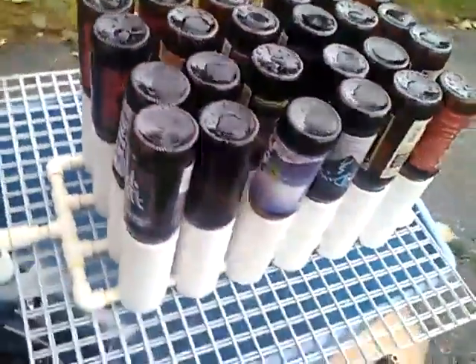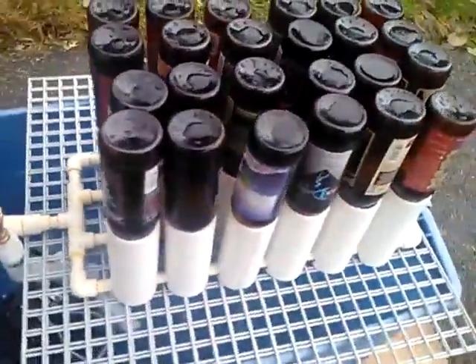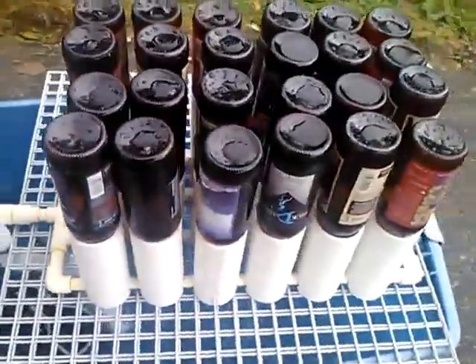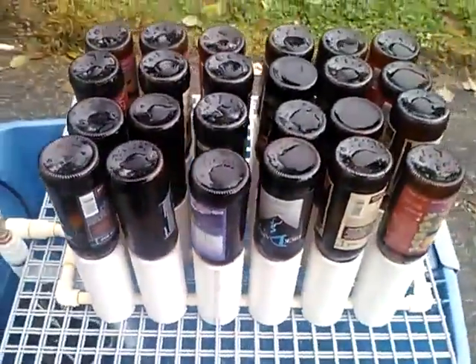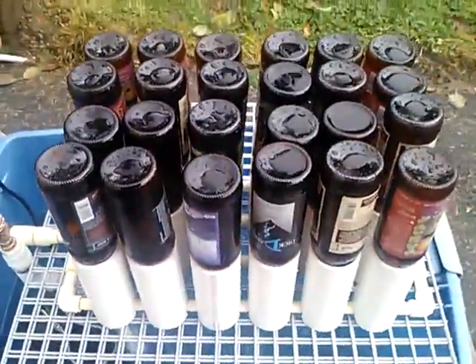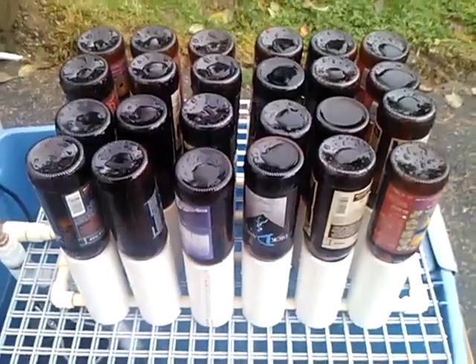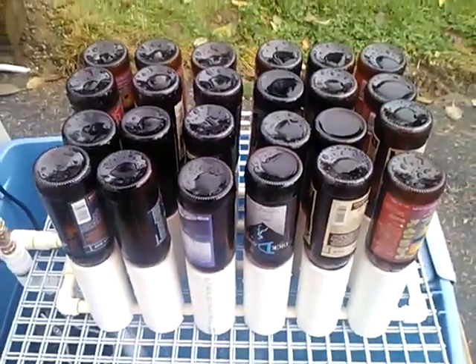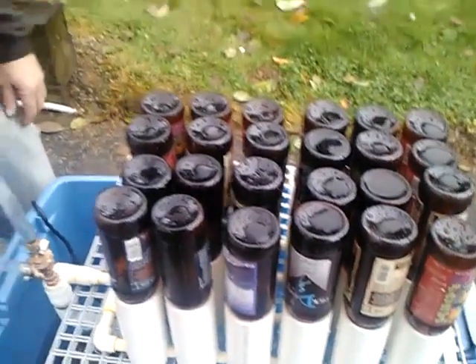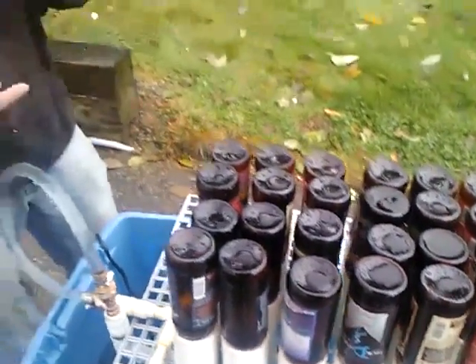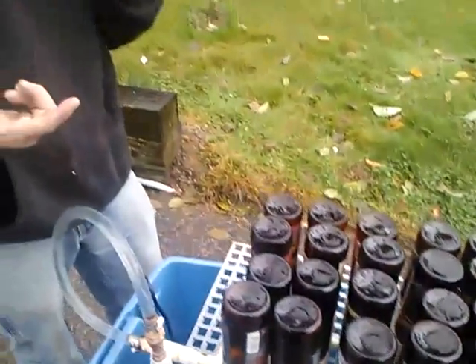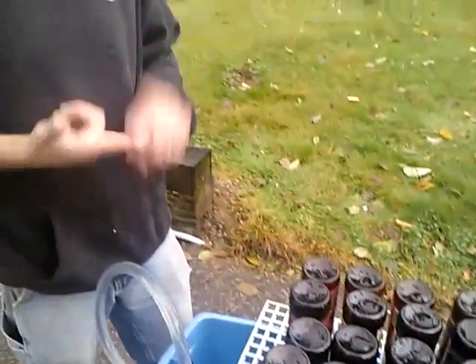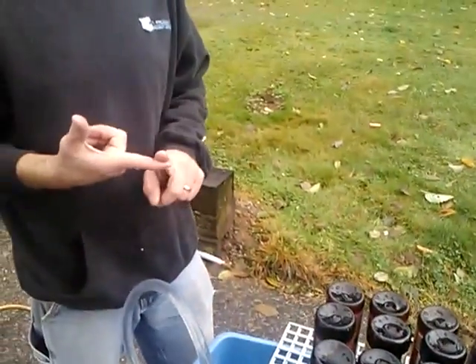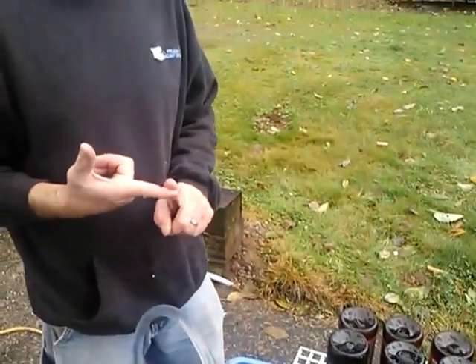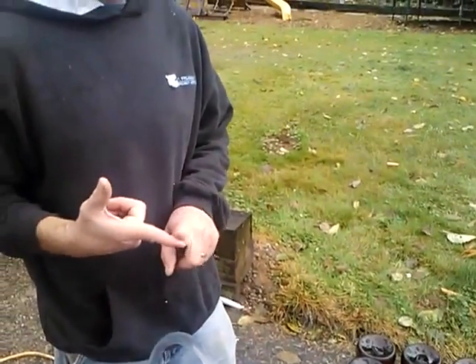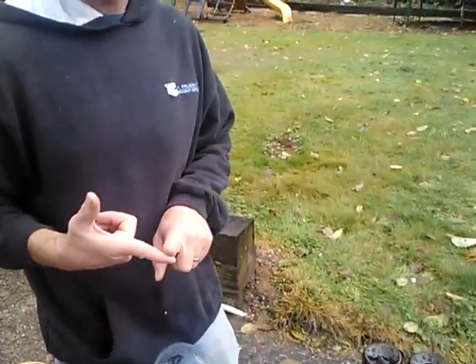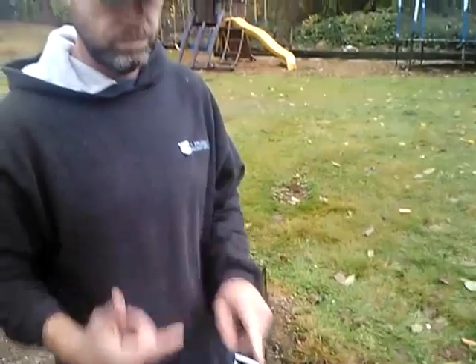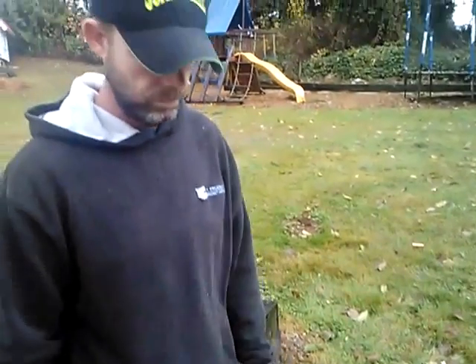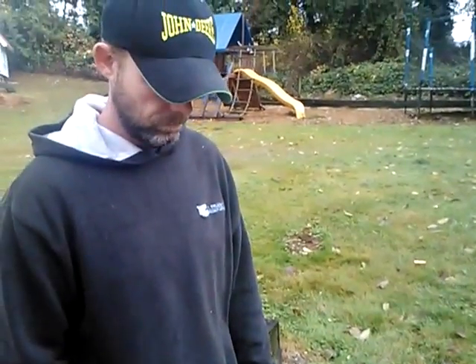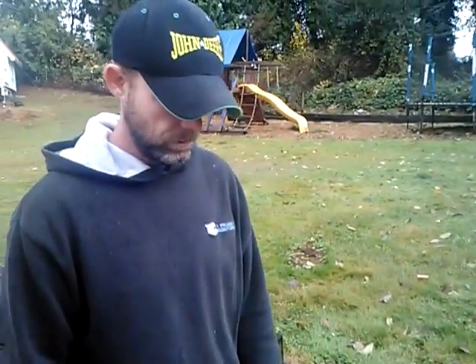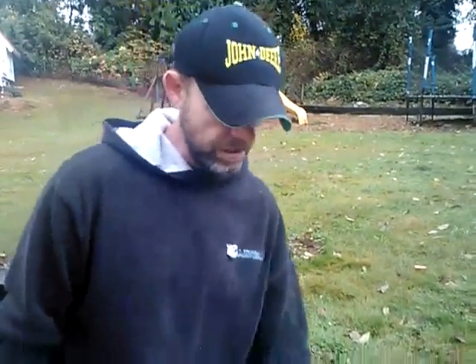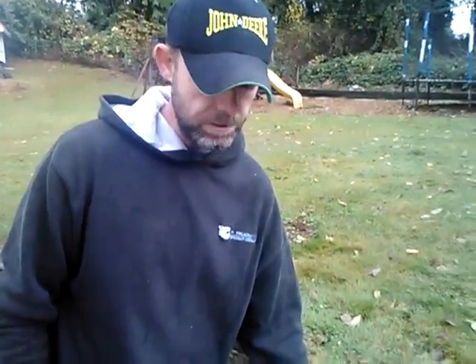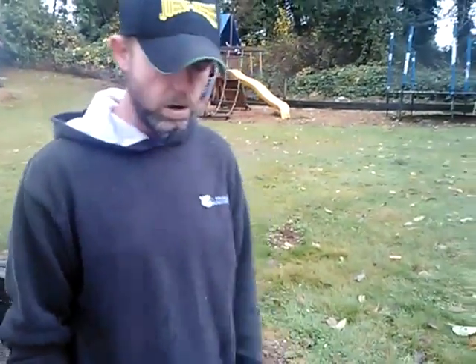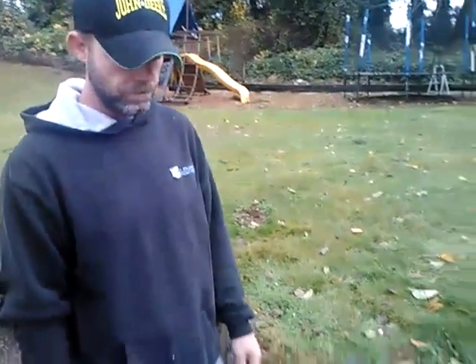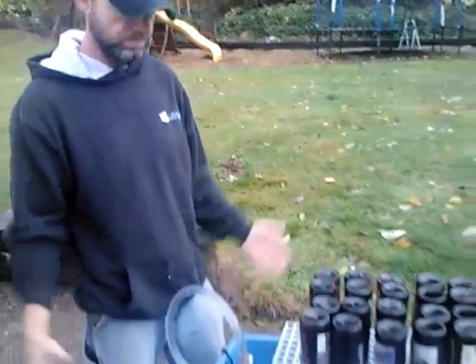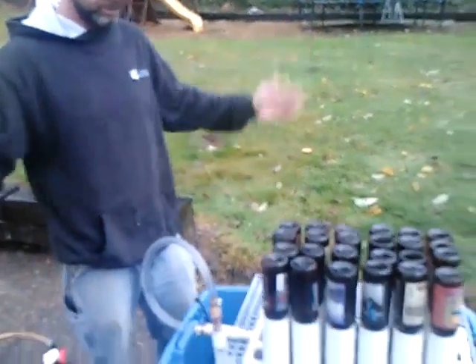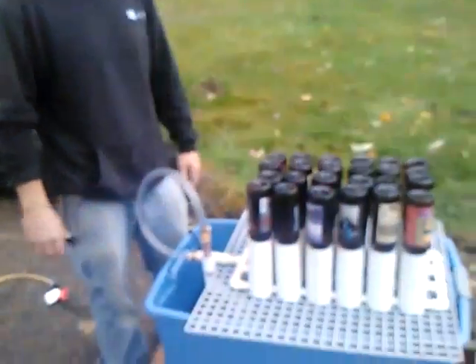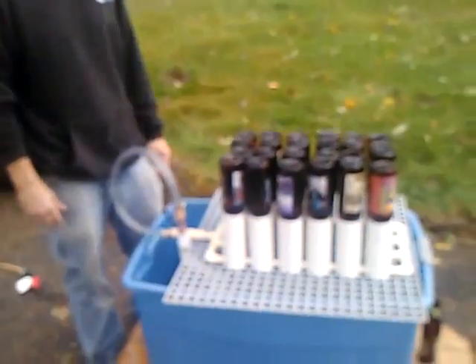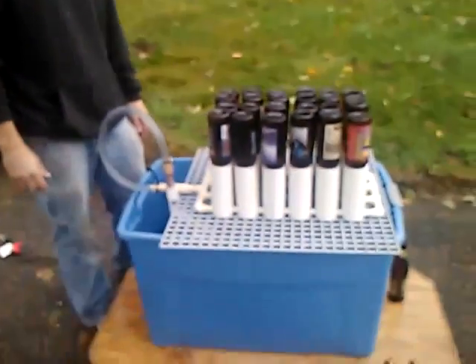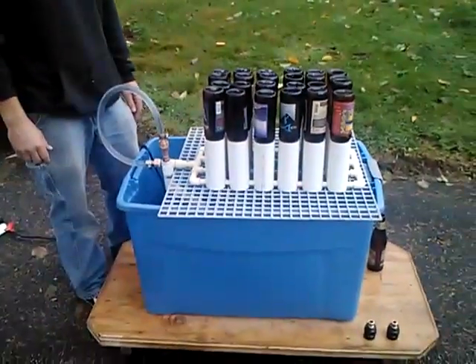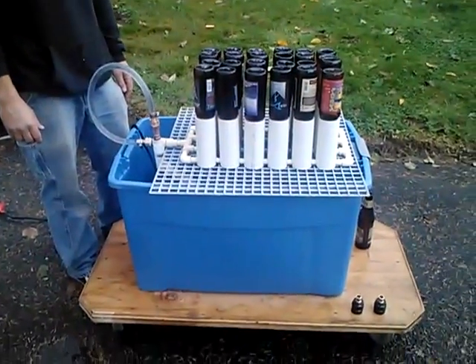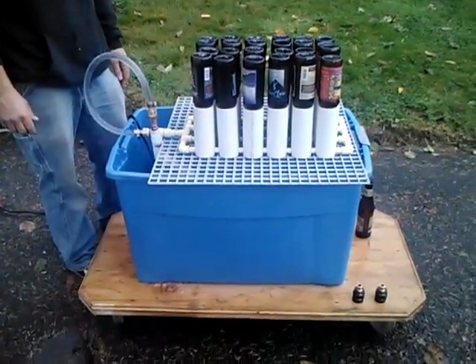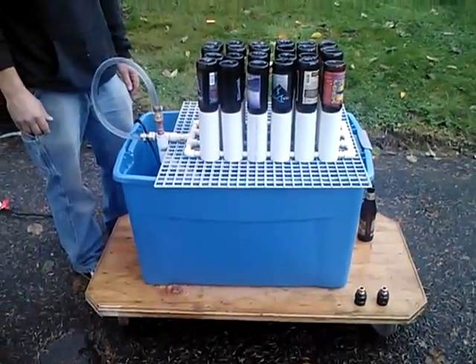It can also sterilize carboys — I've got a carboy attachment for it. It'll also sterilize kegs. Screen on top to keep the water running through. All in all, it's actually pretty simple.